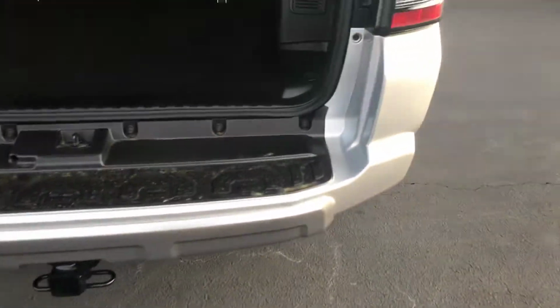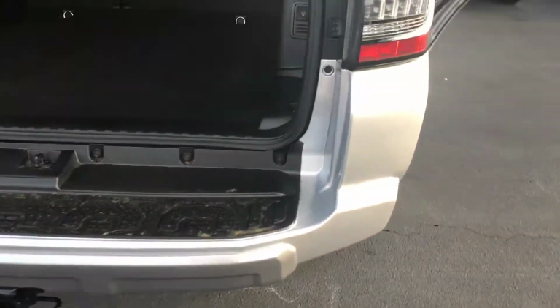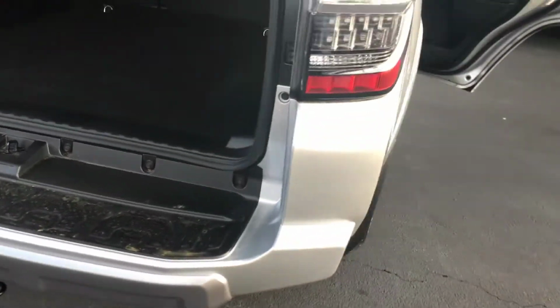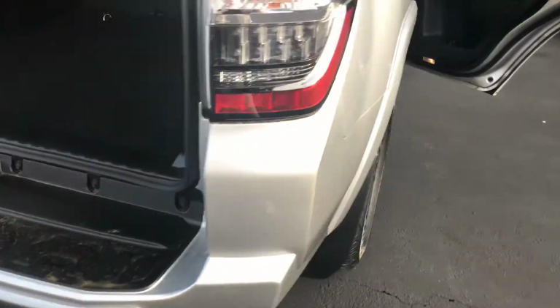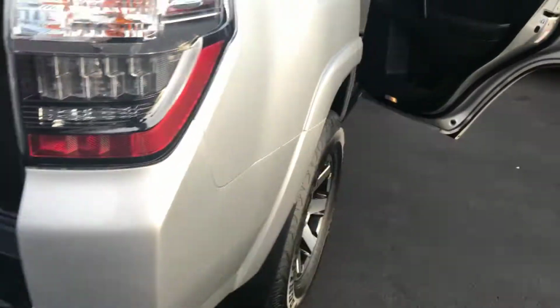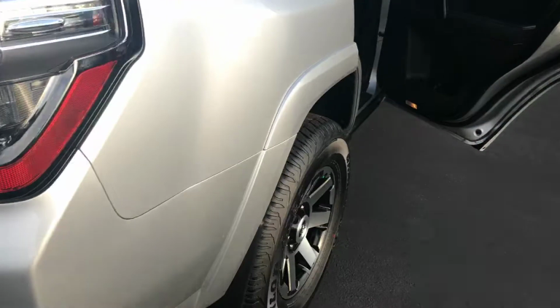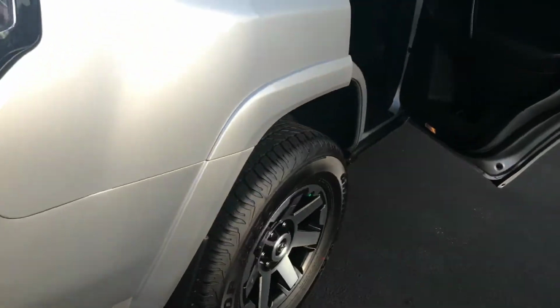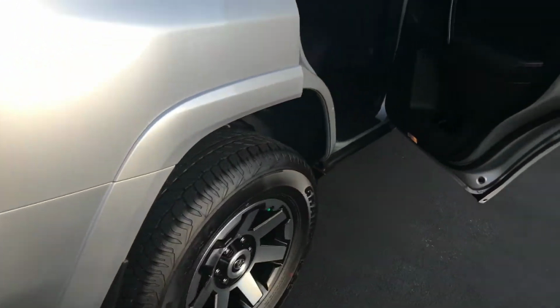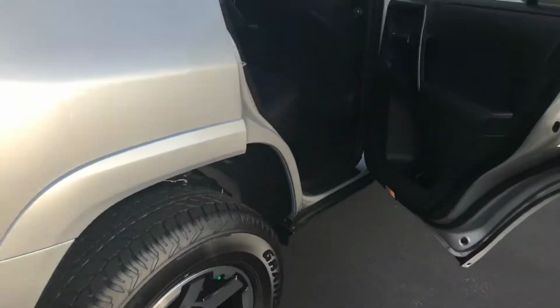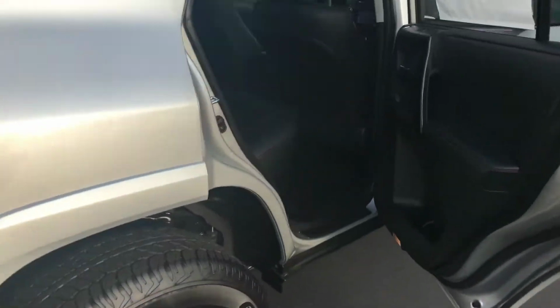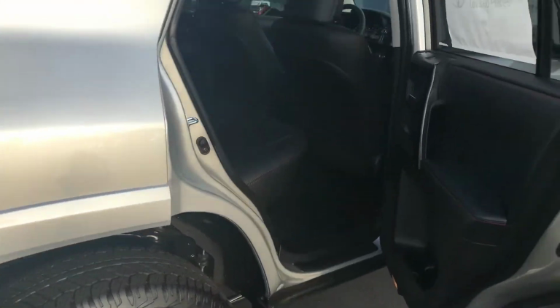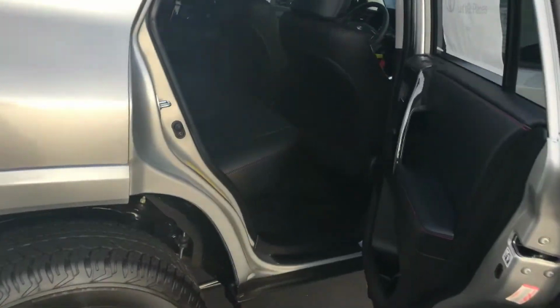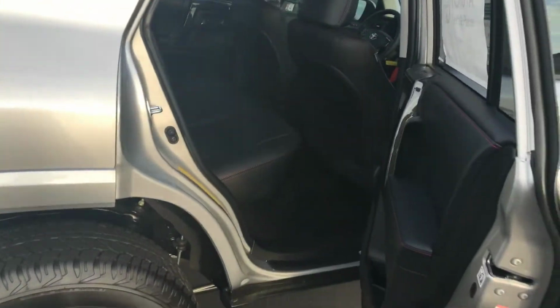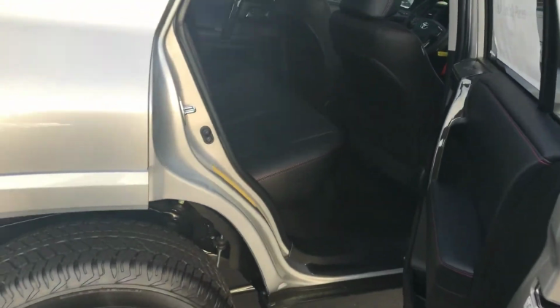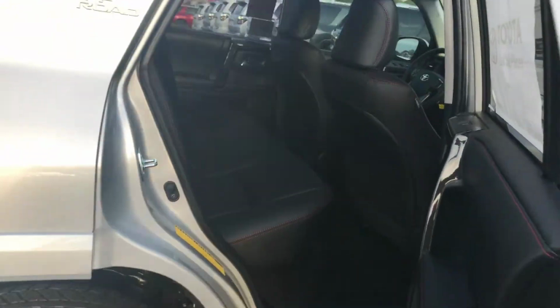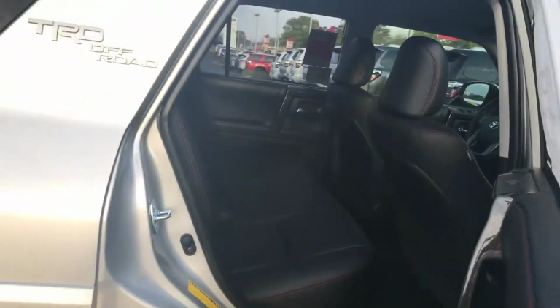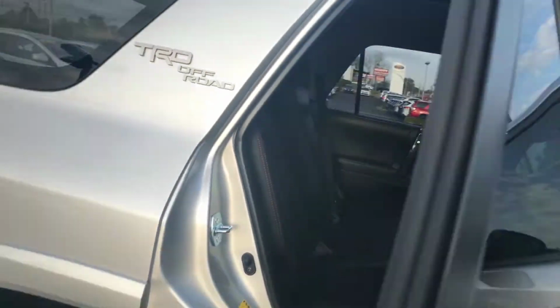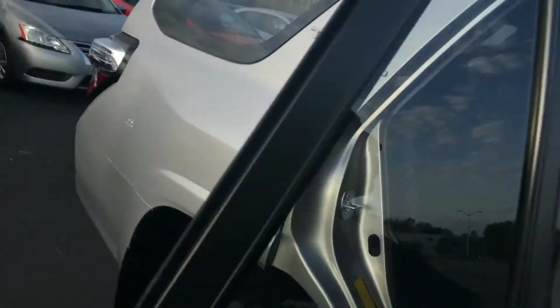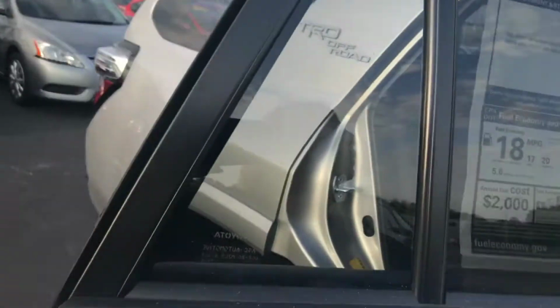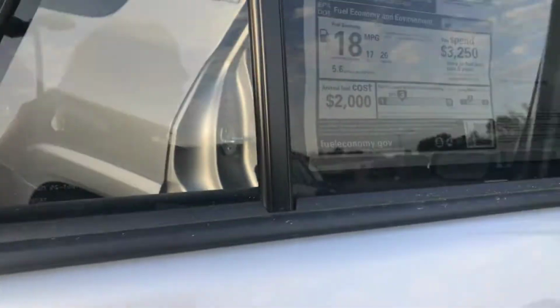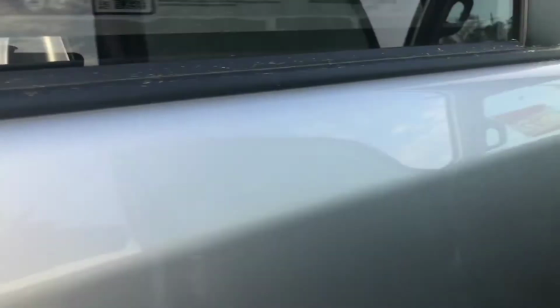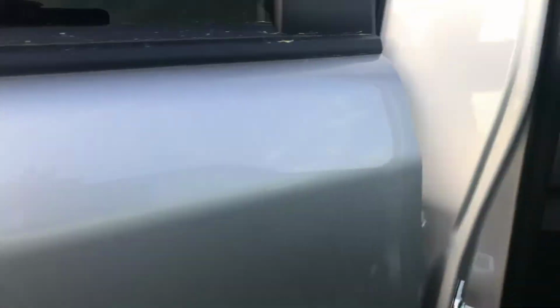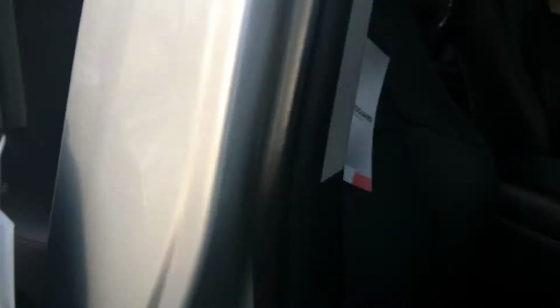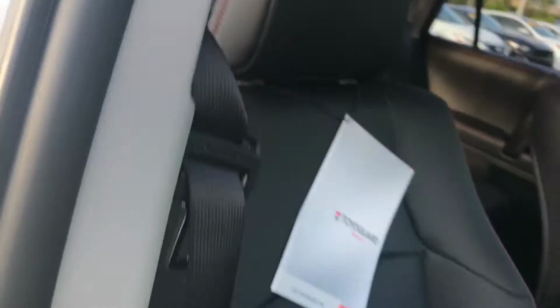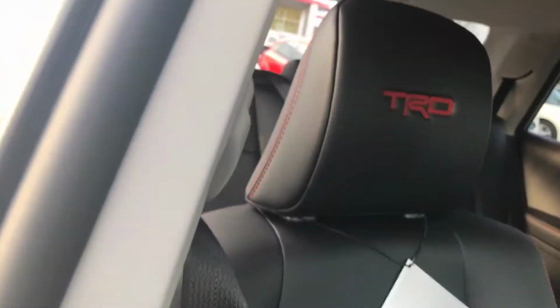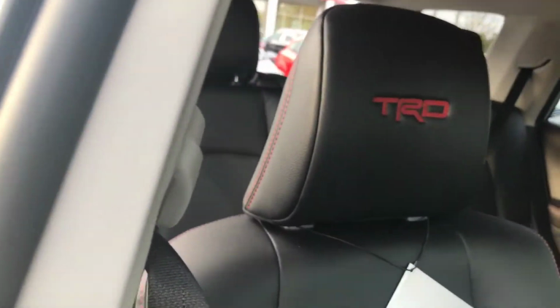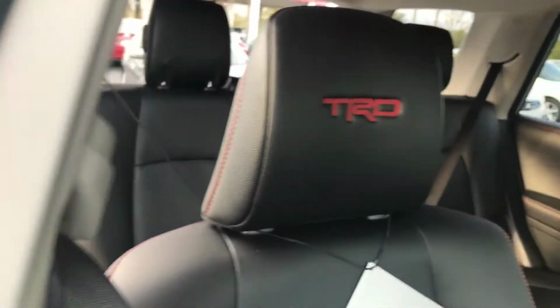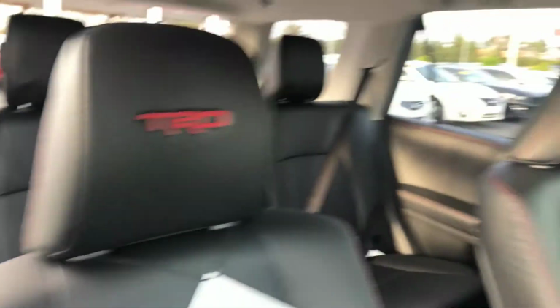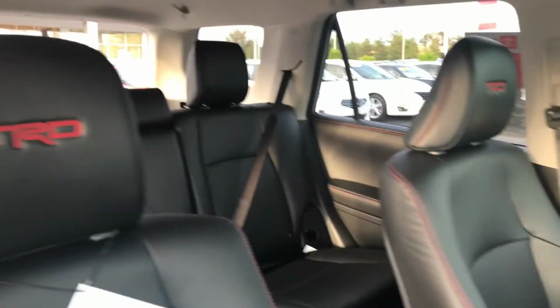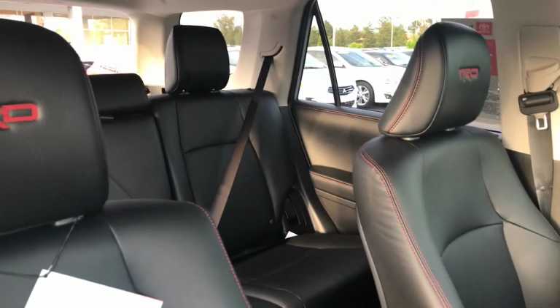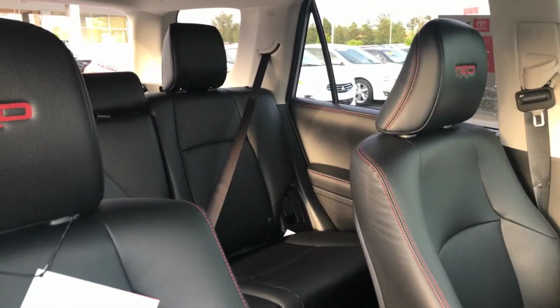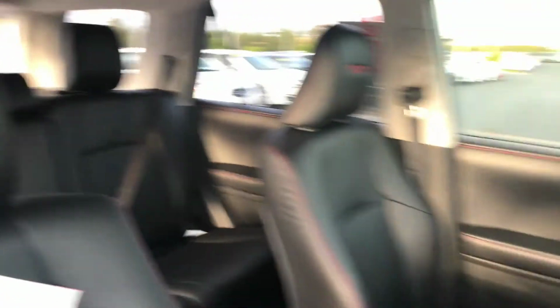The interior is leather. You have your nice red stitching. You also have your TRD stitching in the headrest of the two front seats.